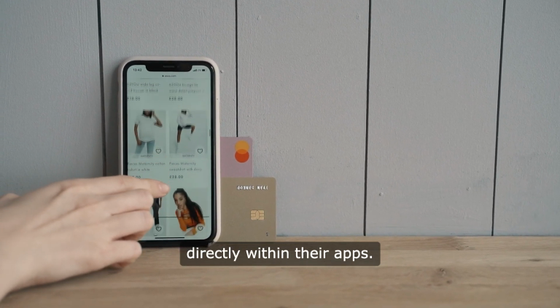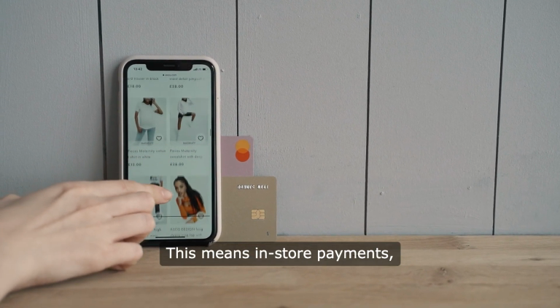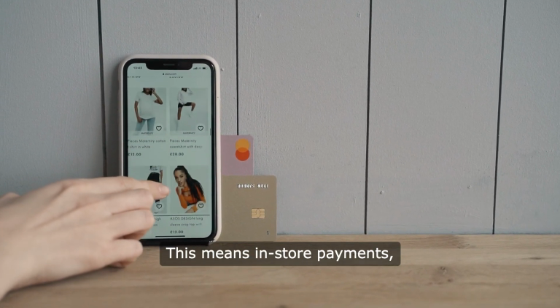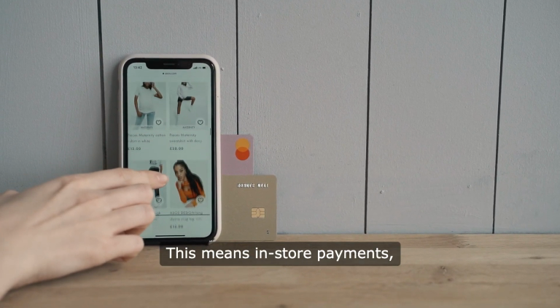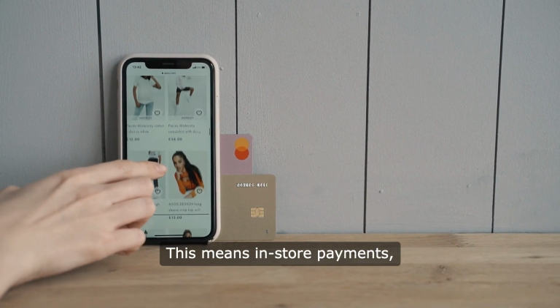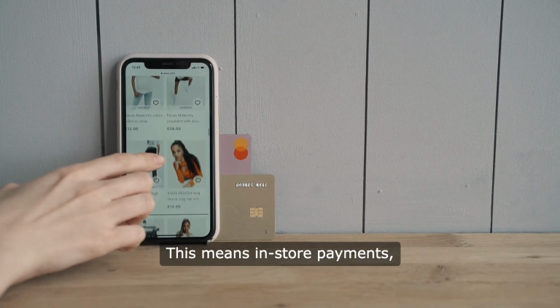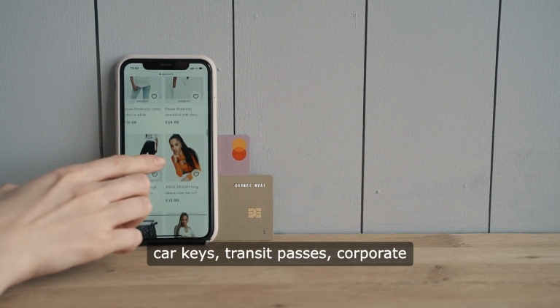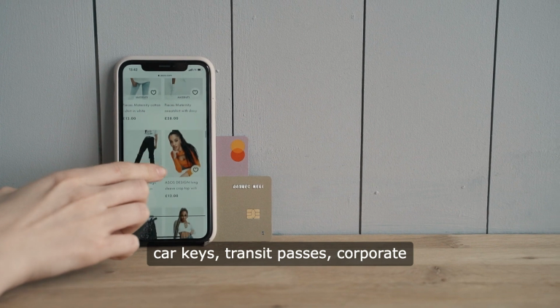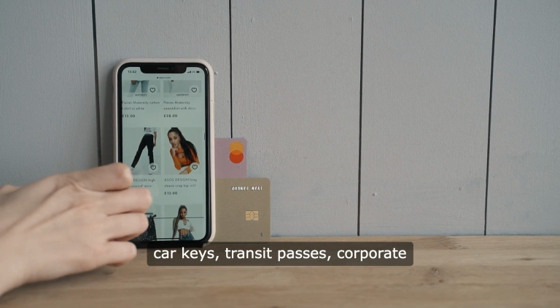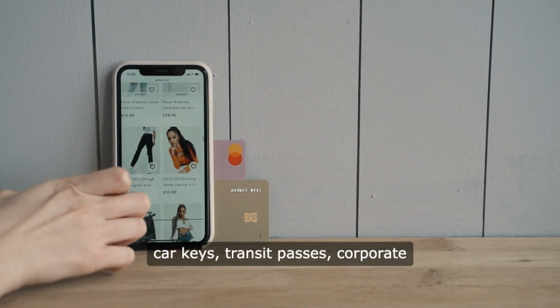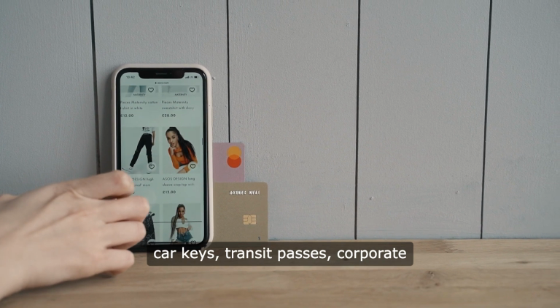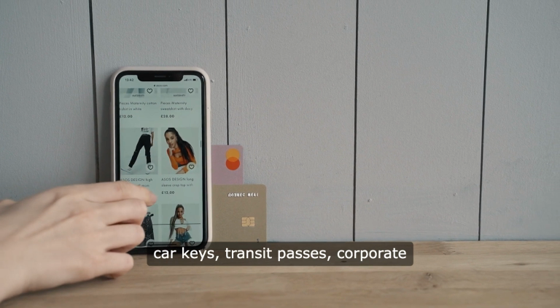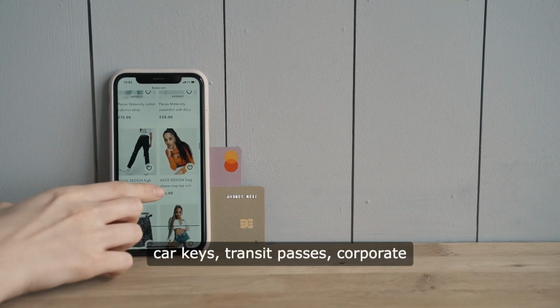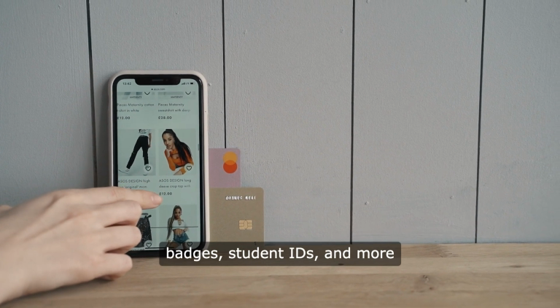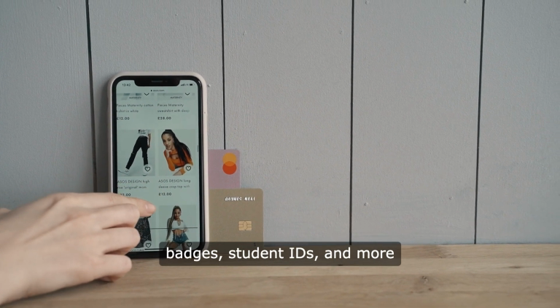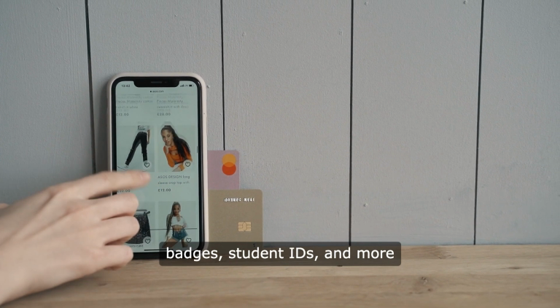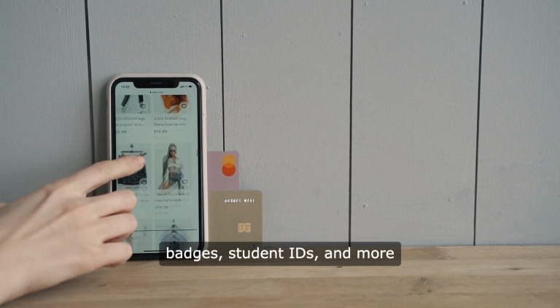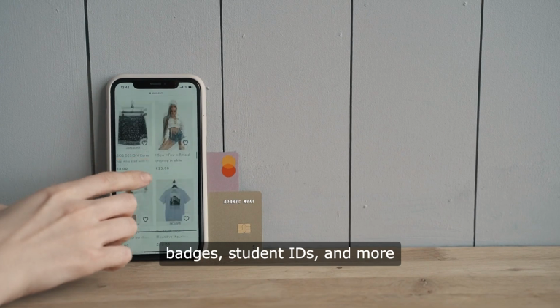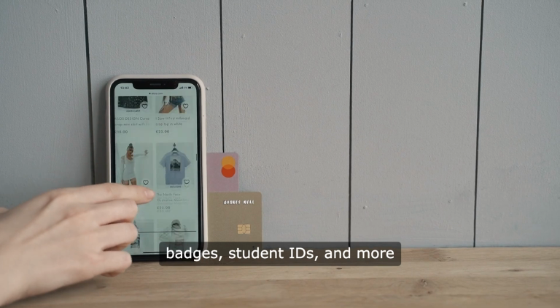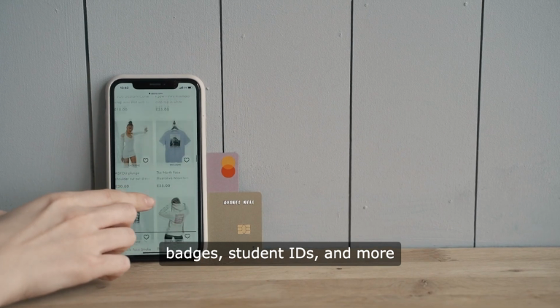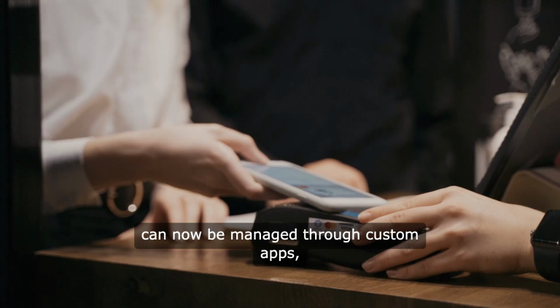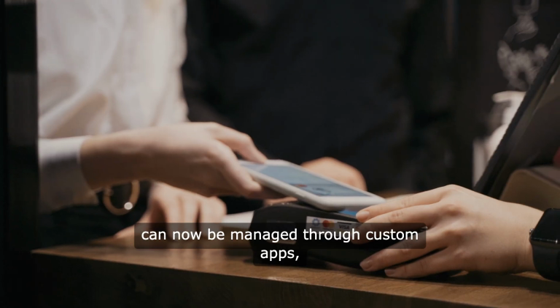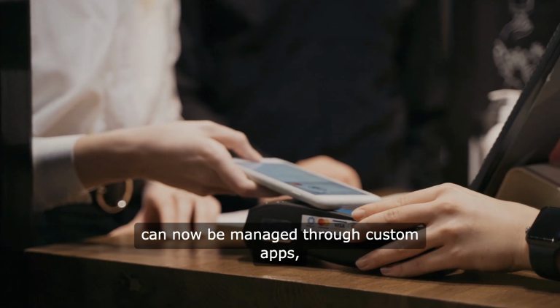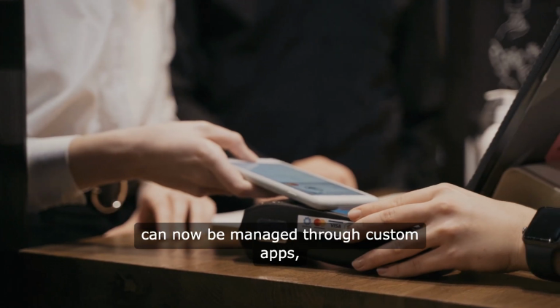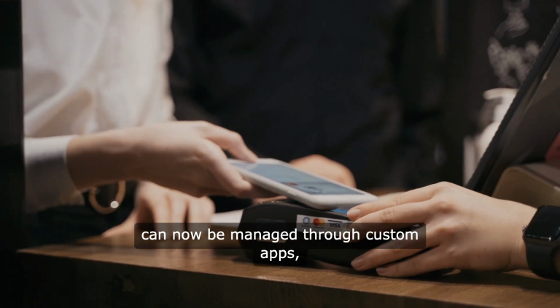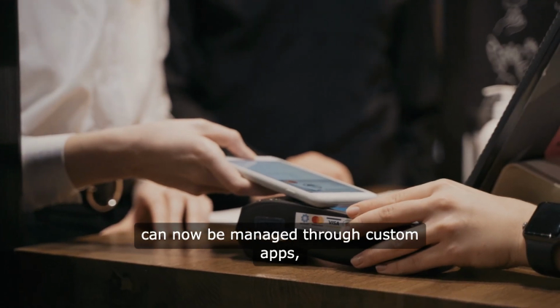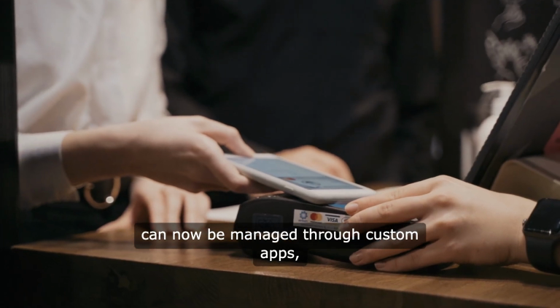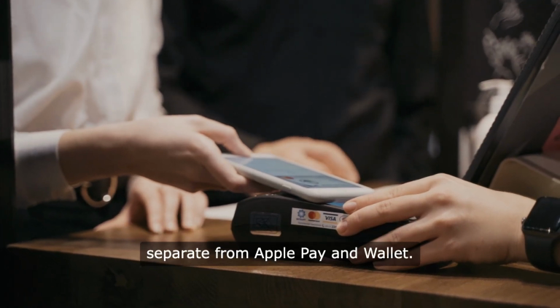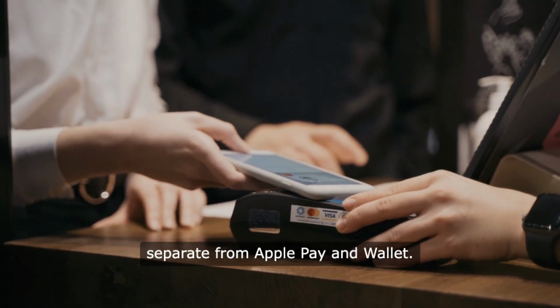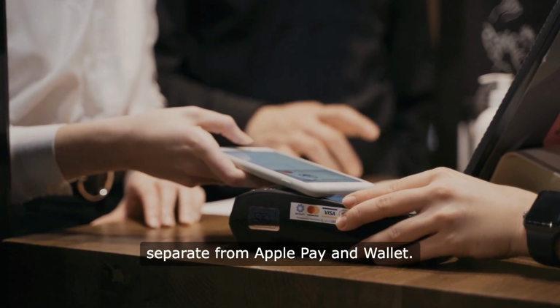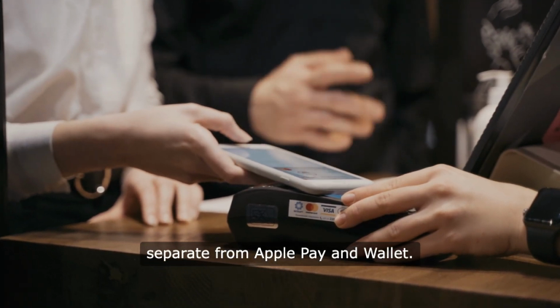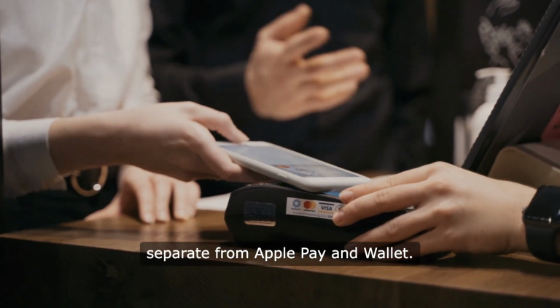This means in-store payments, car keys, transit passes, corporate badges, student IDs, and more can now be managed through custom apps, separate from Apple Pay and Wallet.